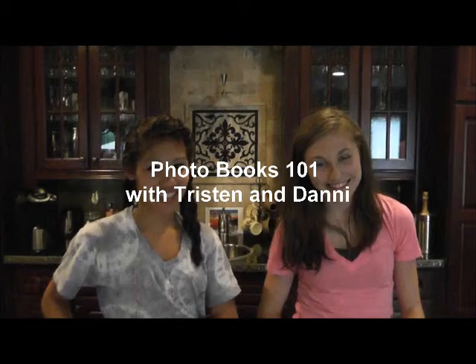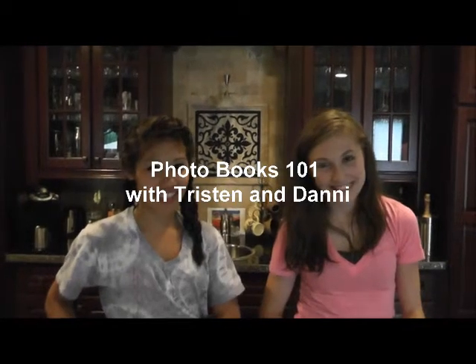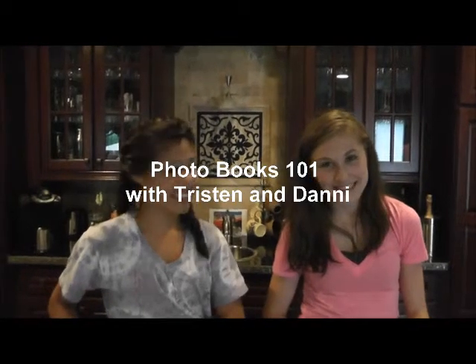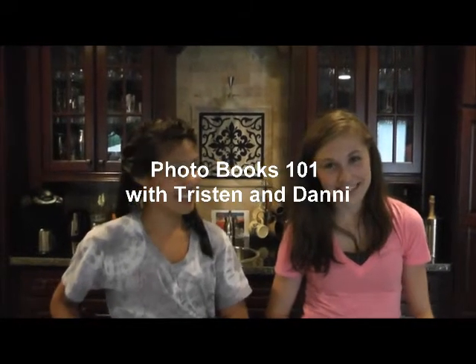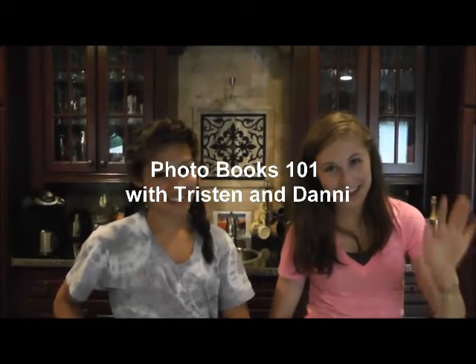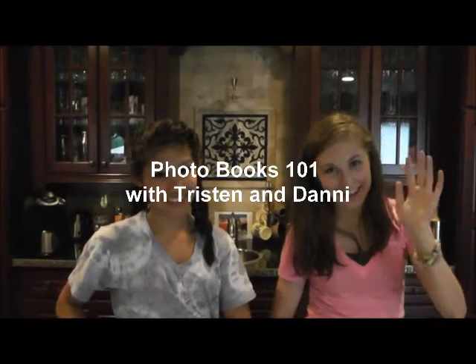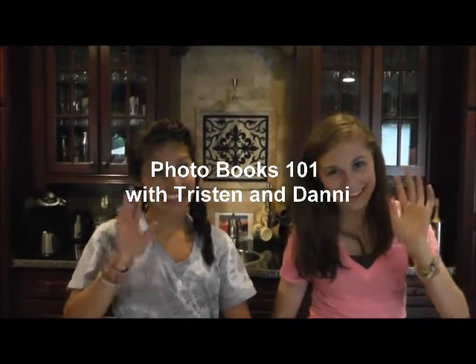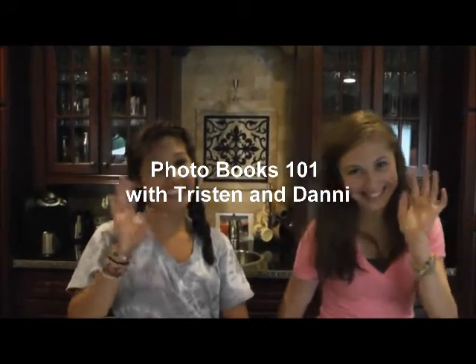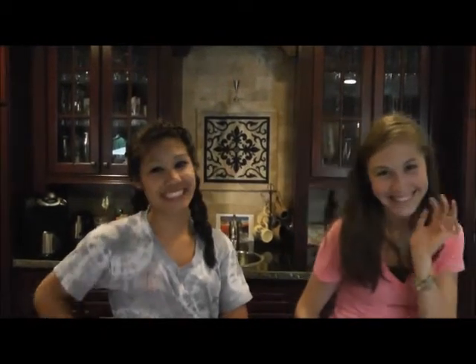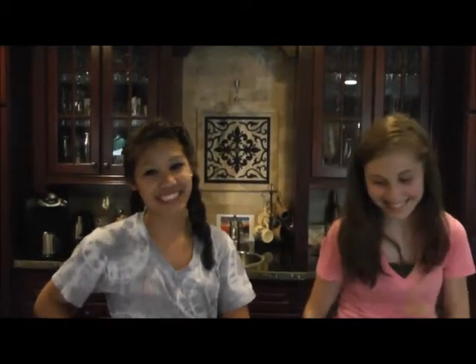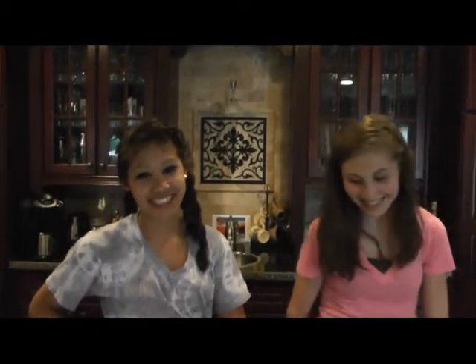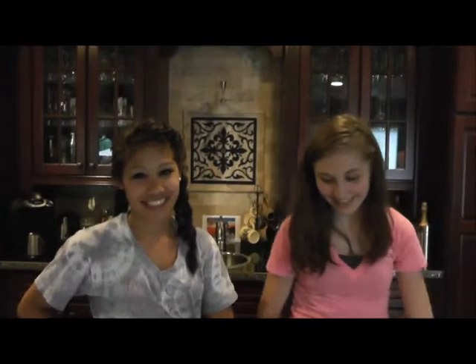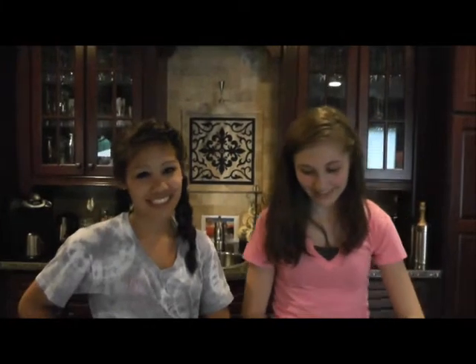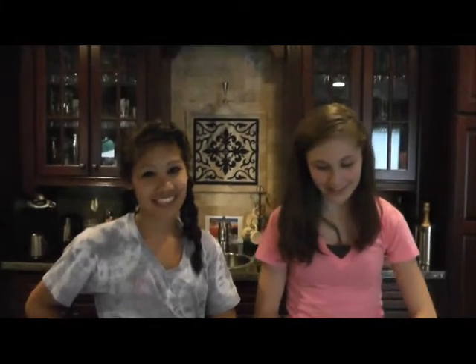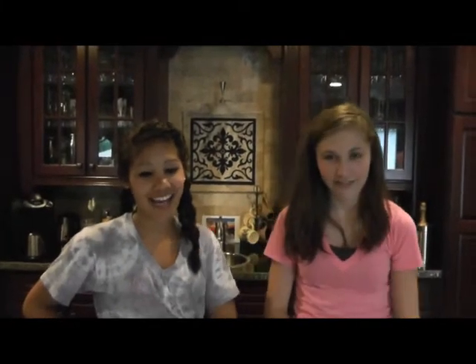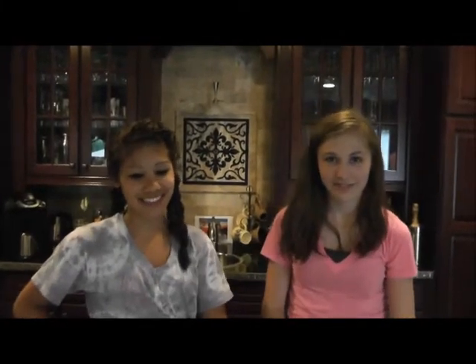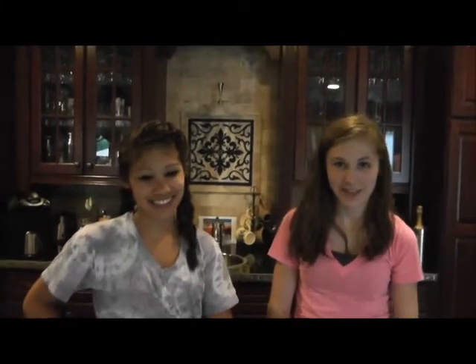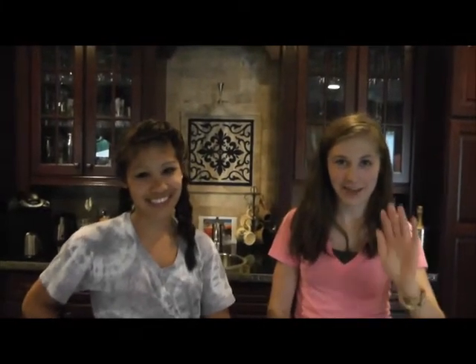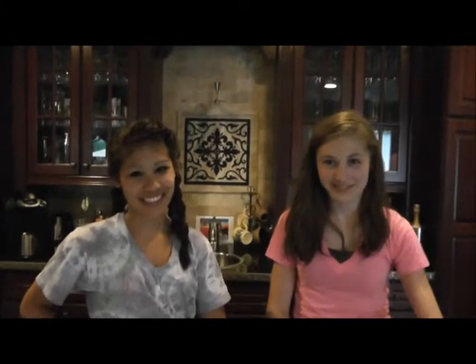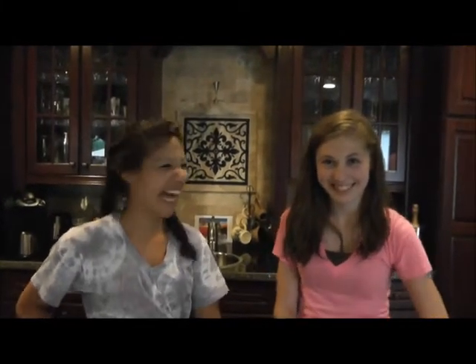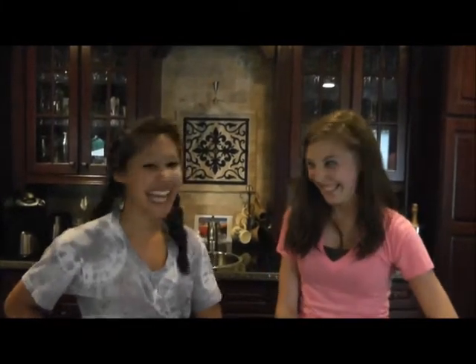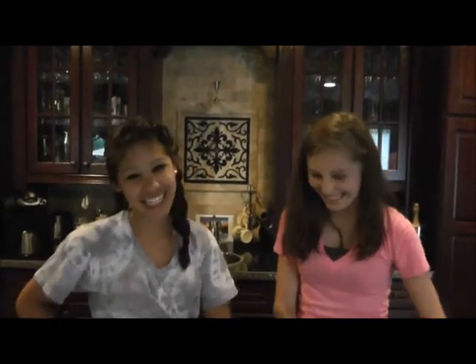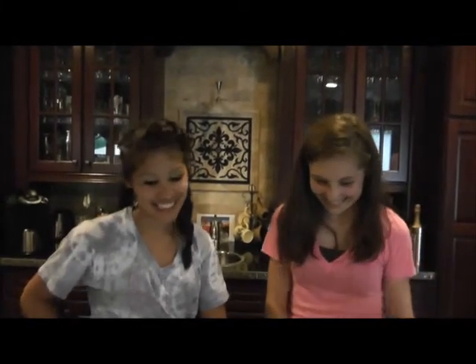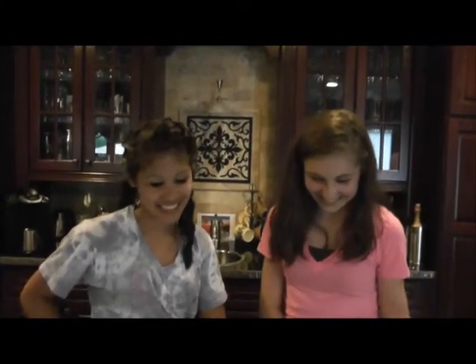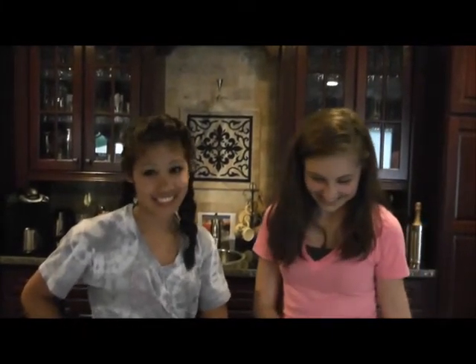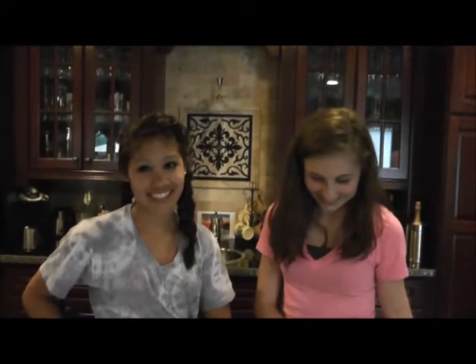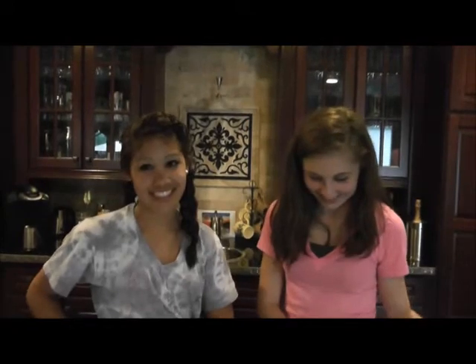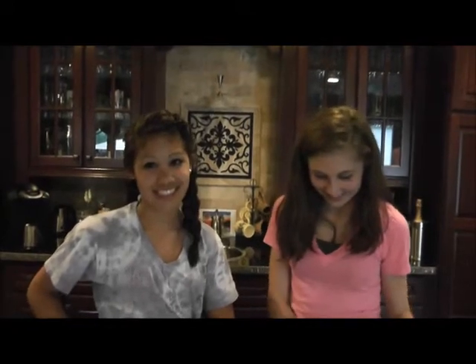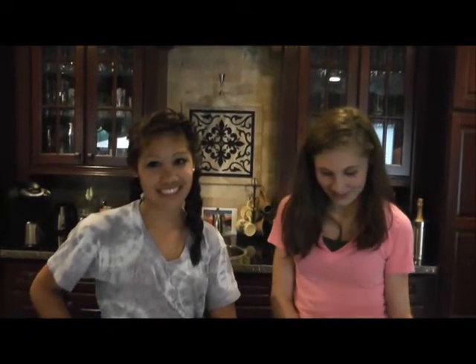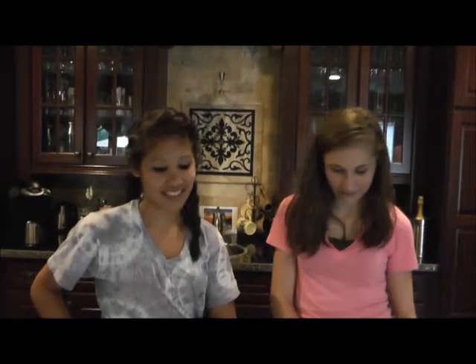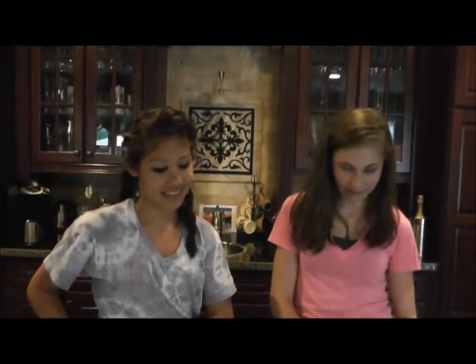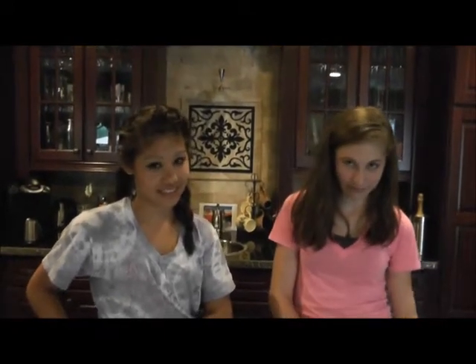Hi, it's Ursula Smith from Easy Scraps and I'm here with my daughter Tristan and her friend Danny. They're going to show you how easy it is to use one of the Easy Scraps photo books.